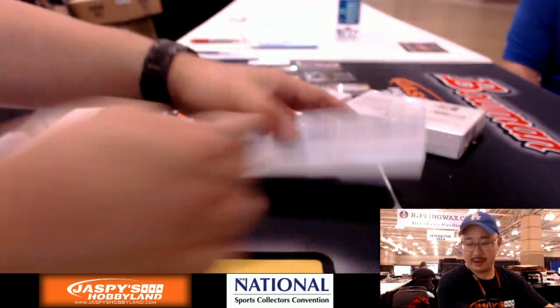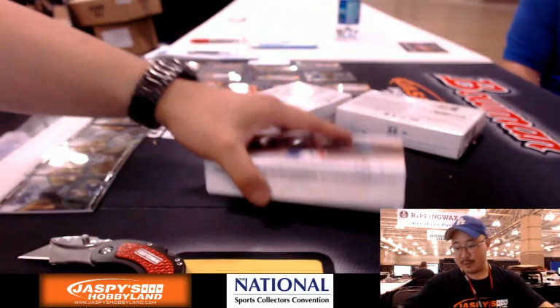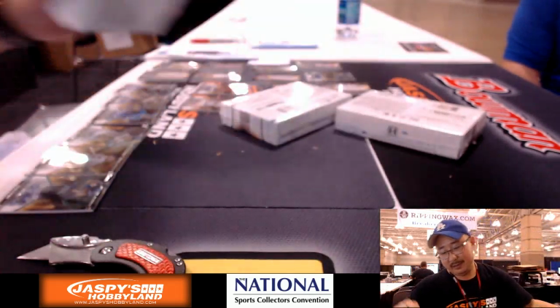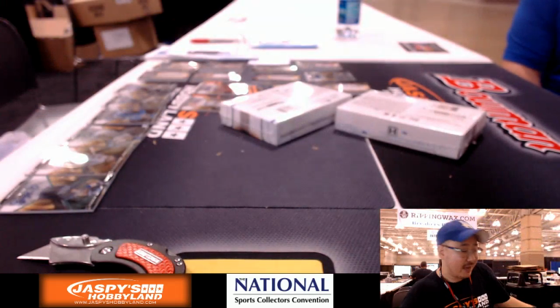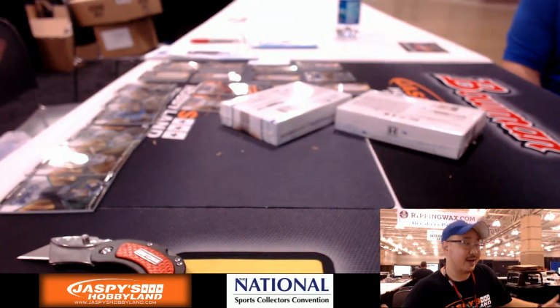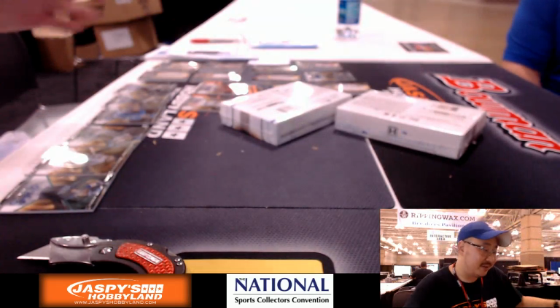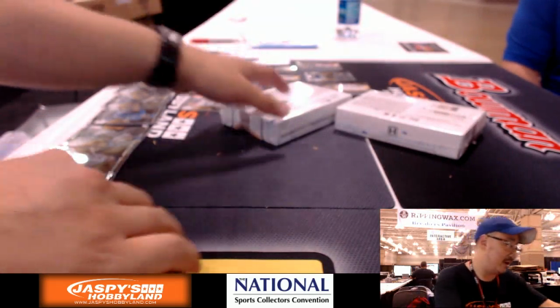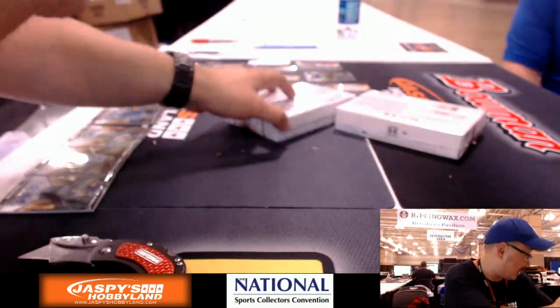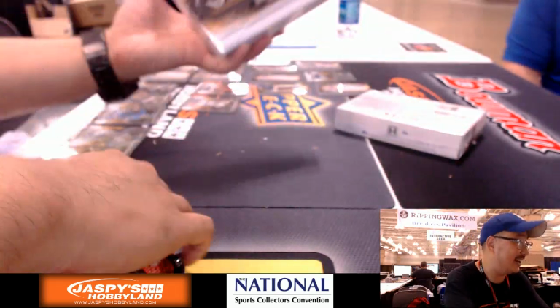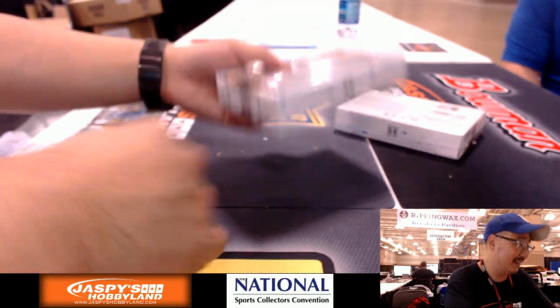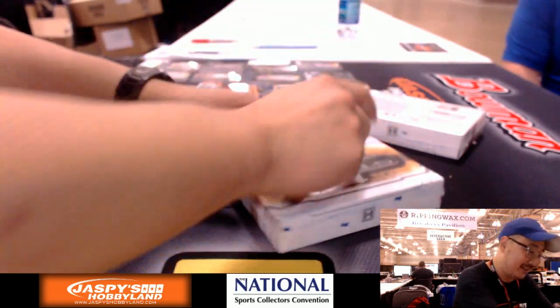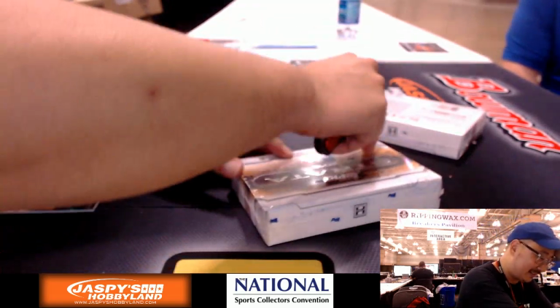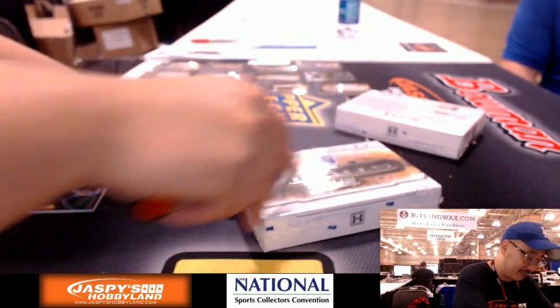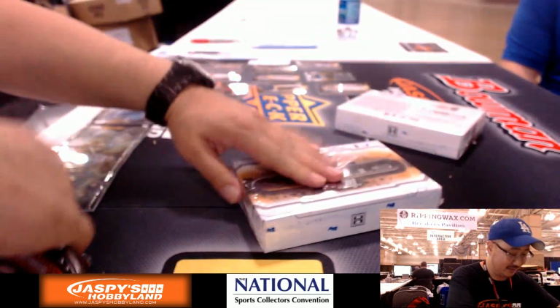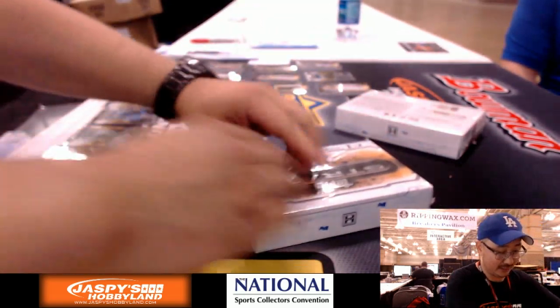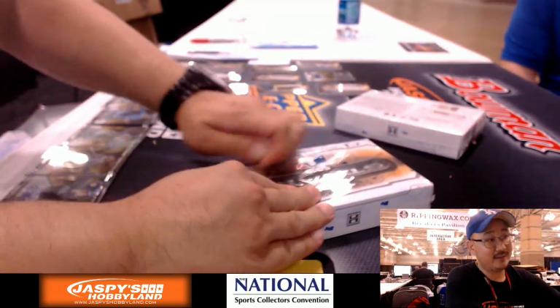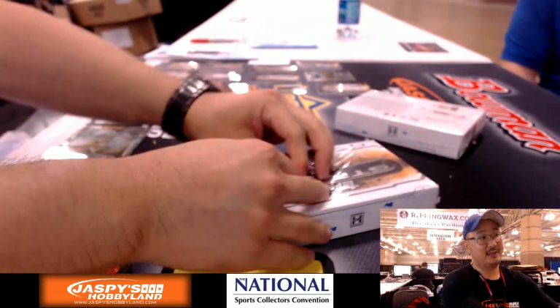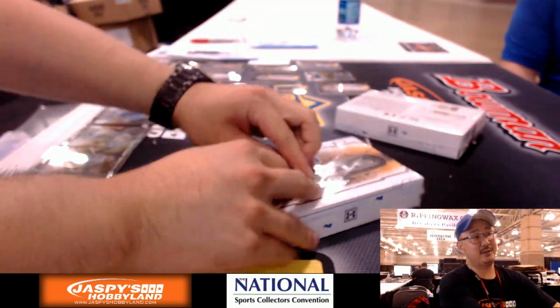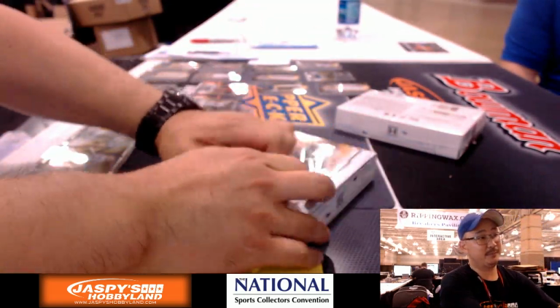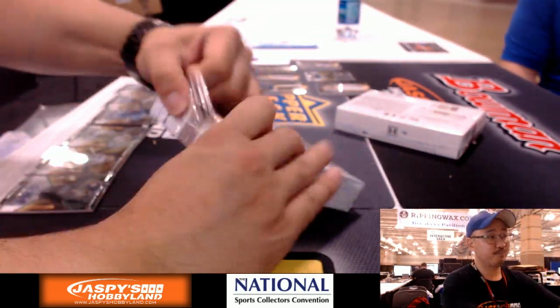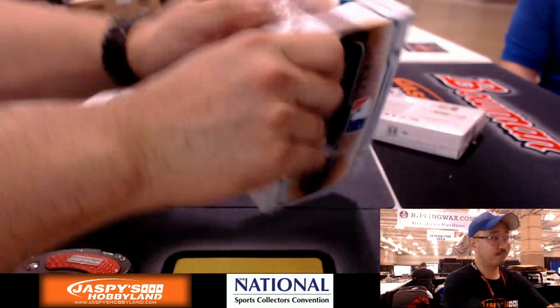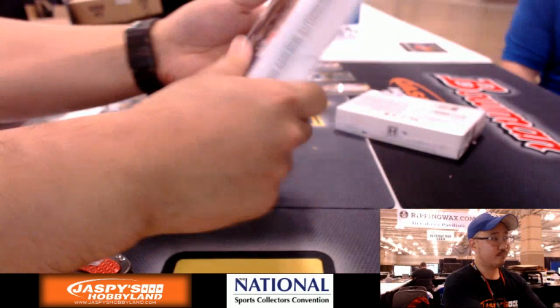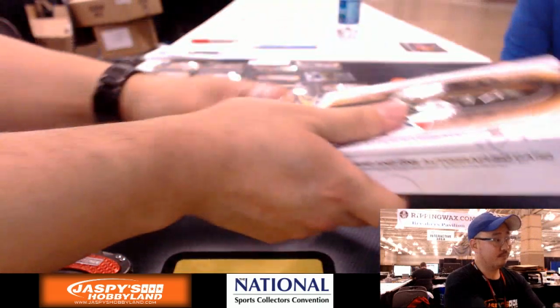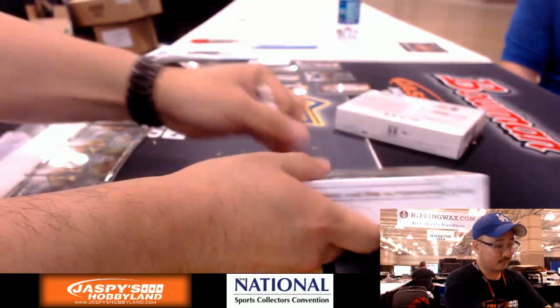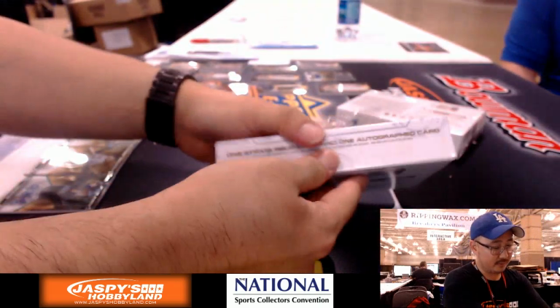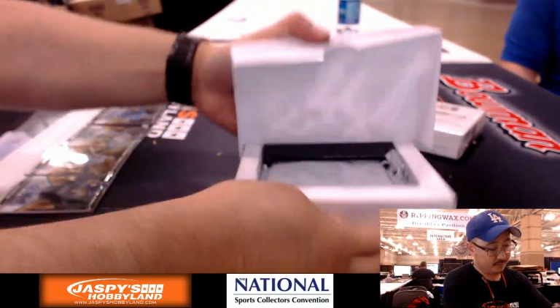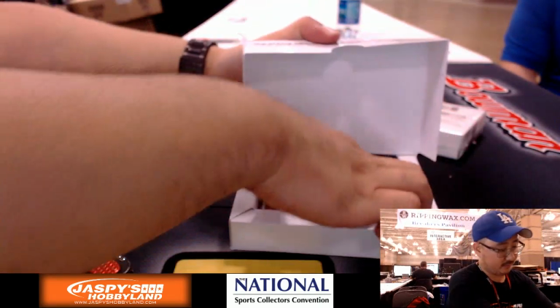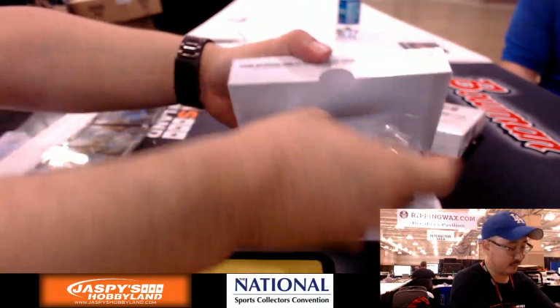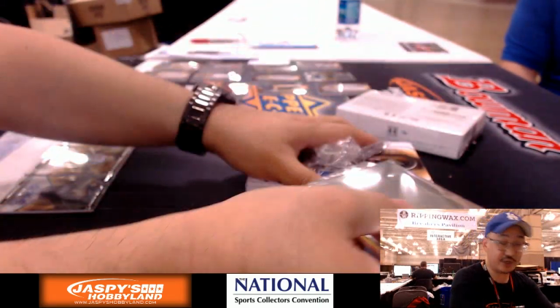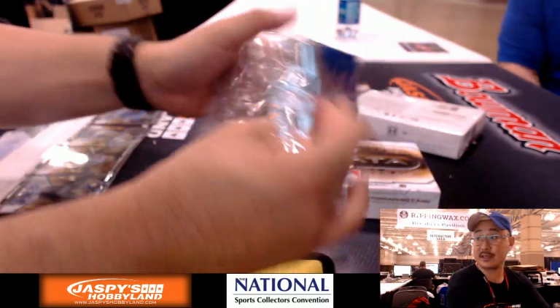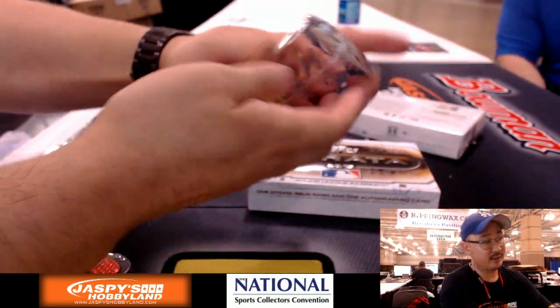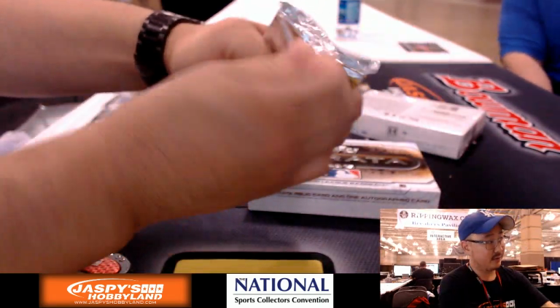Everyone buys it — Nationals are kind of expensive in this break because of that. Someone's going to chase that. That's like a Vladimir Guerrero.